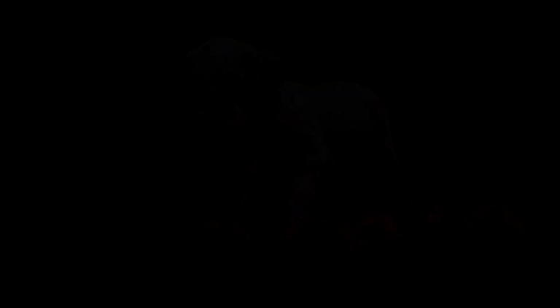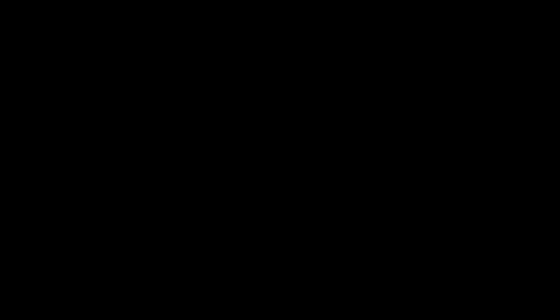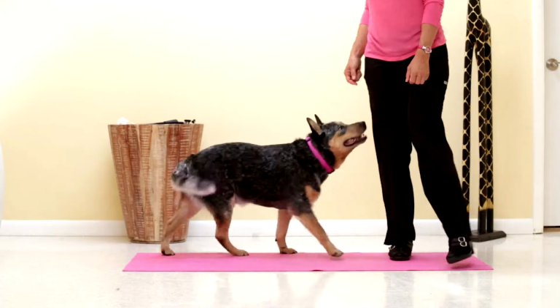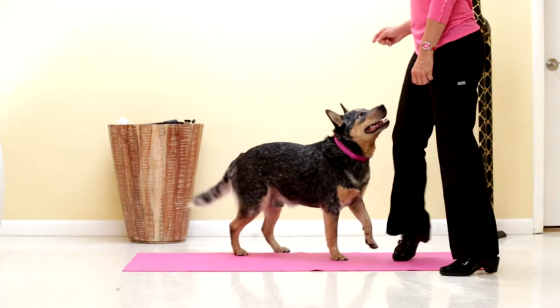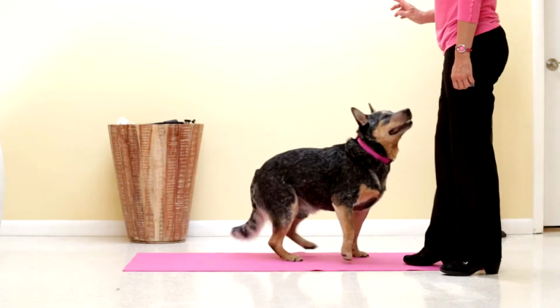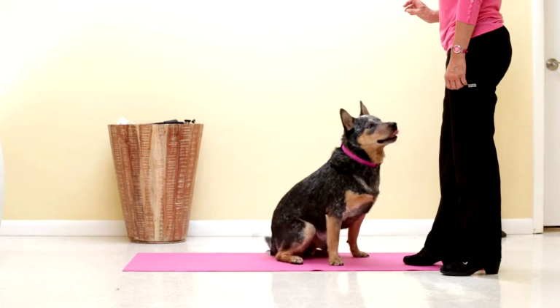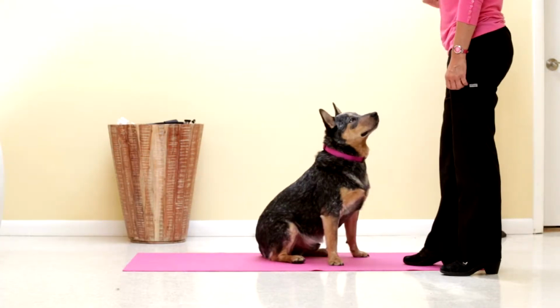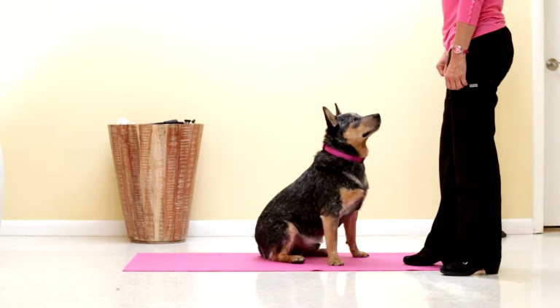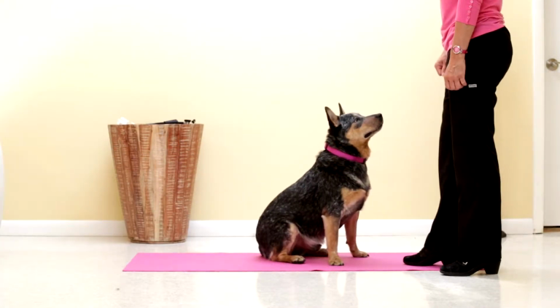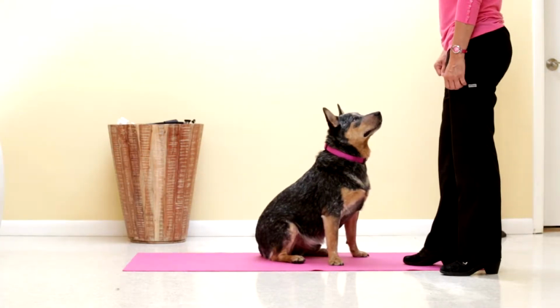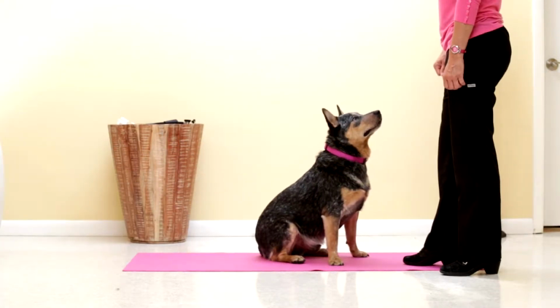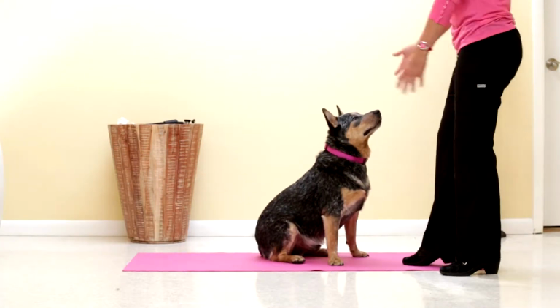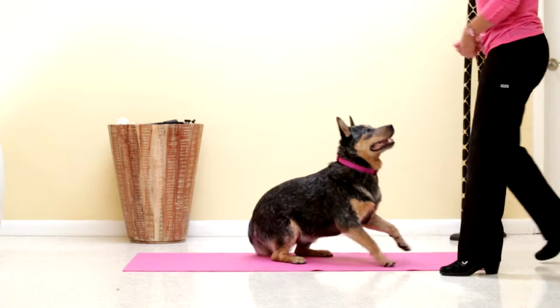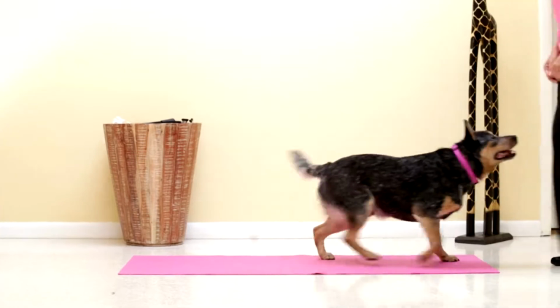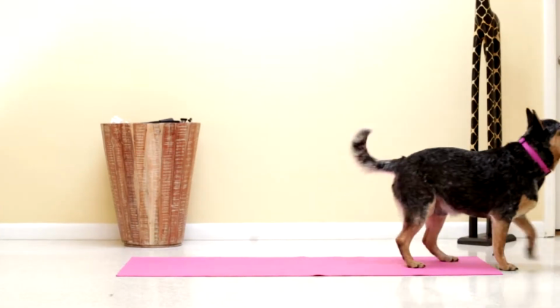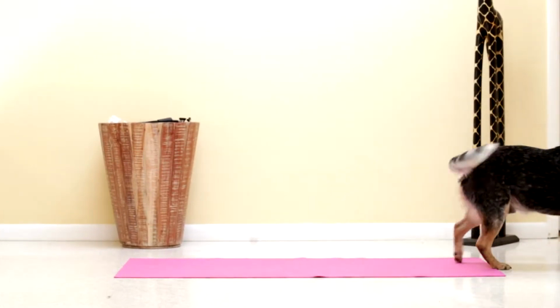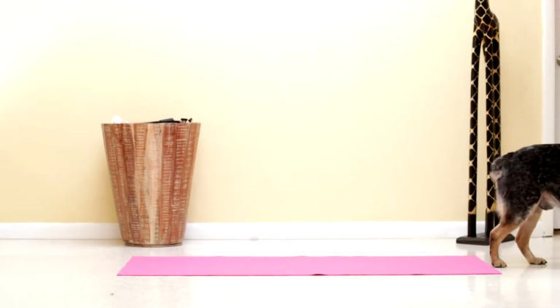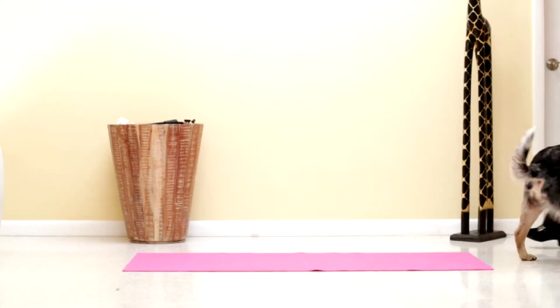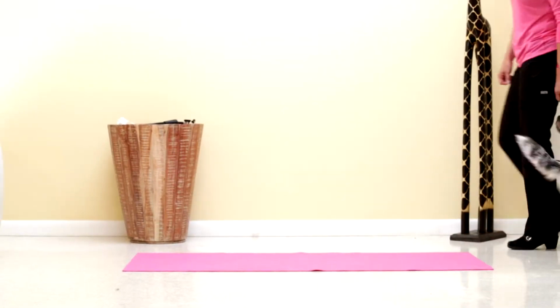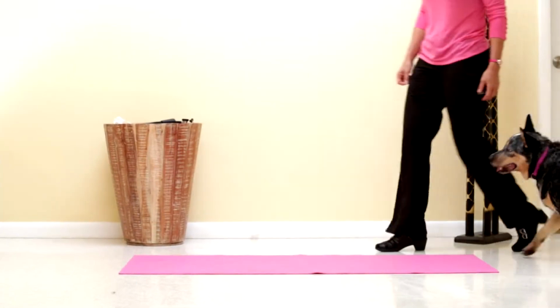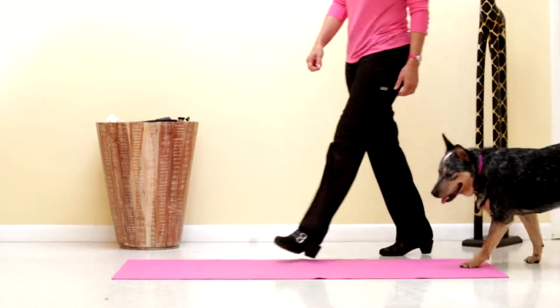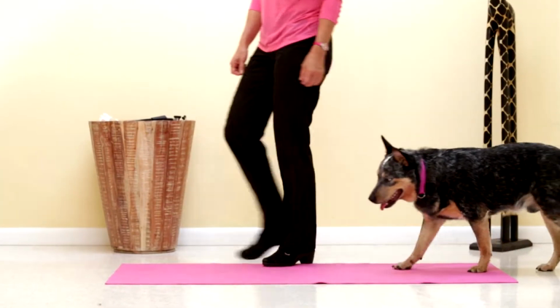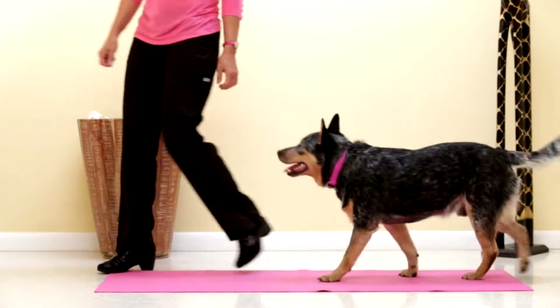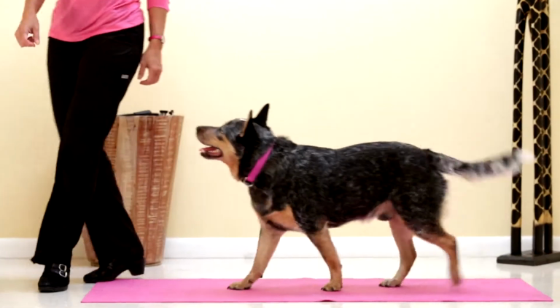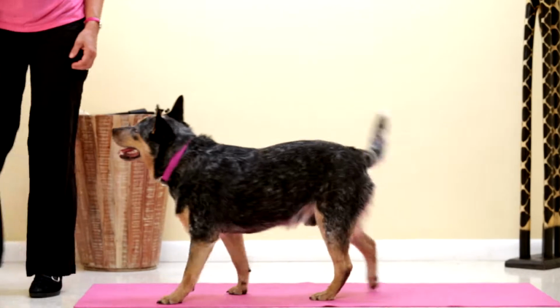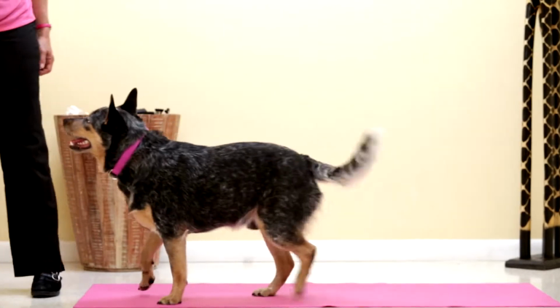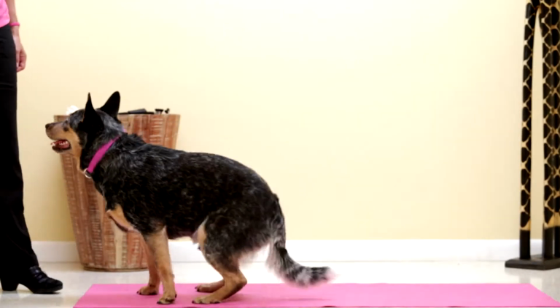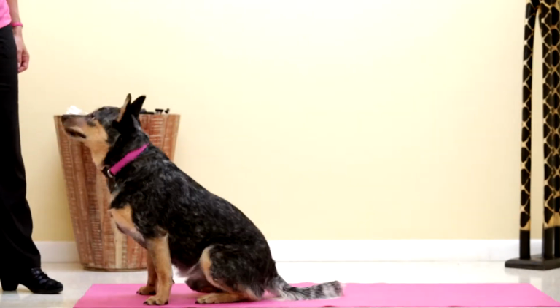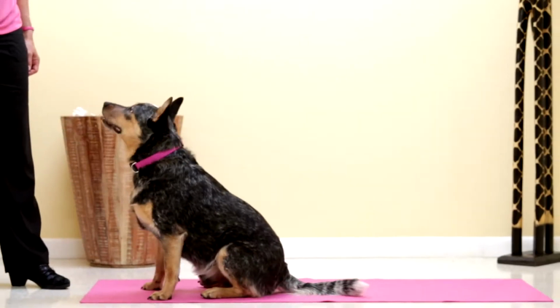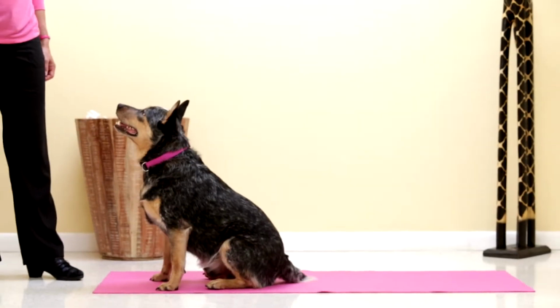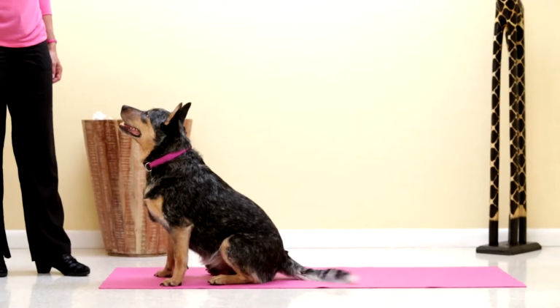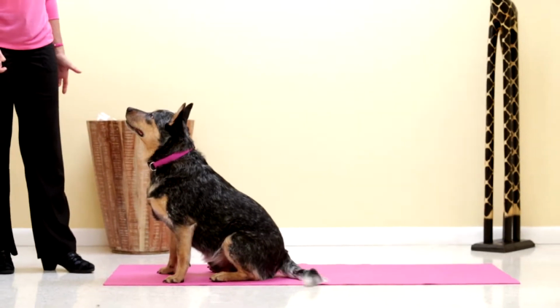Take a look at Magnum. He is an alert and responsive 1.5-year-old Australian cattle dog. He responds to command. He is not scuffing, no dysmetria, no ataxia.